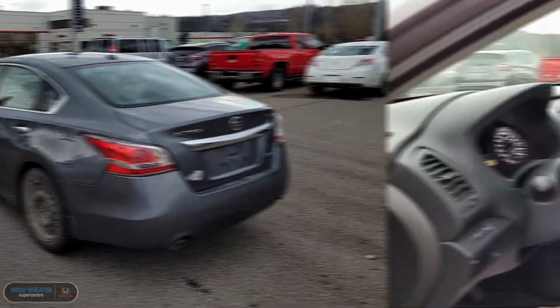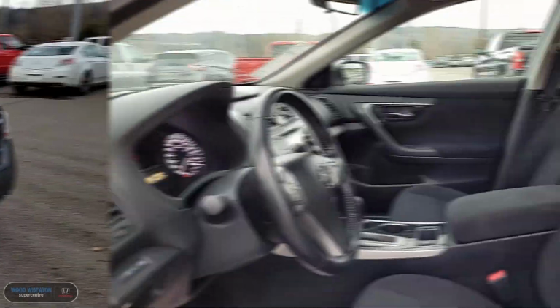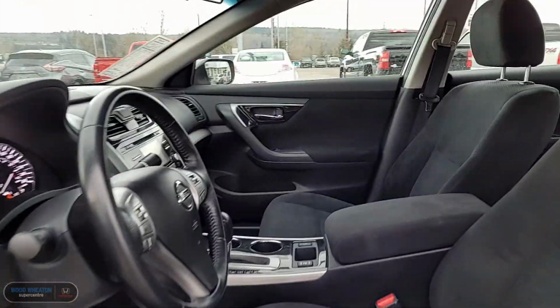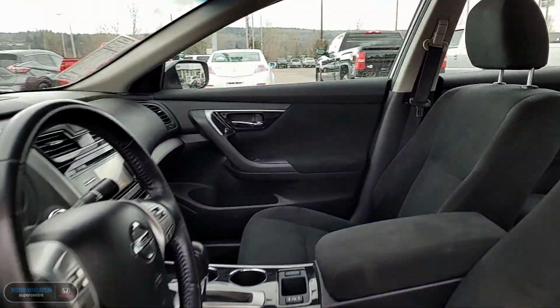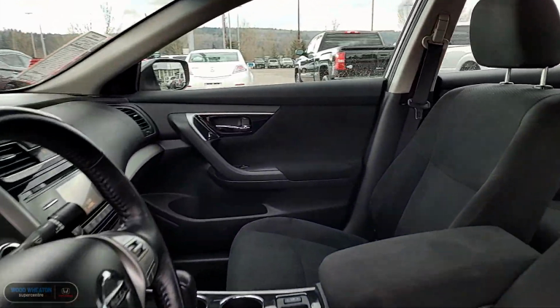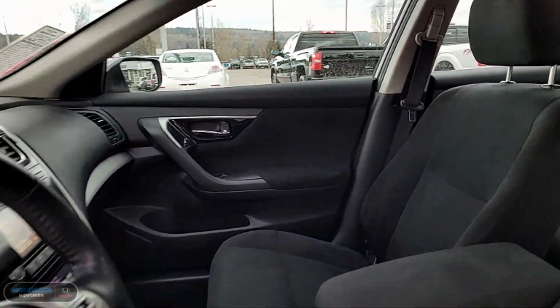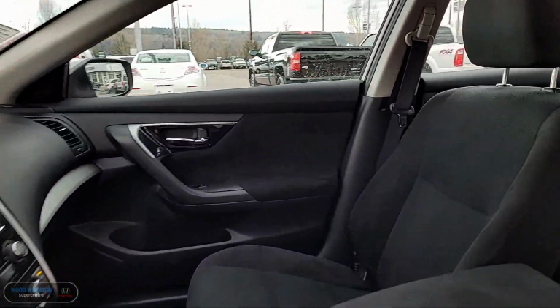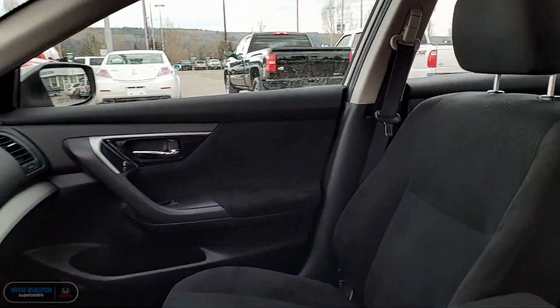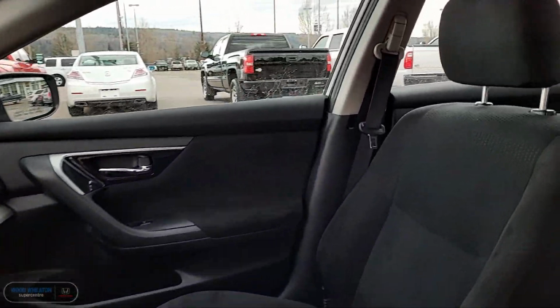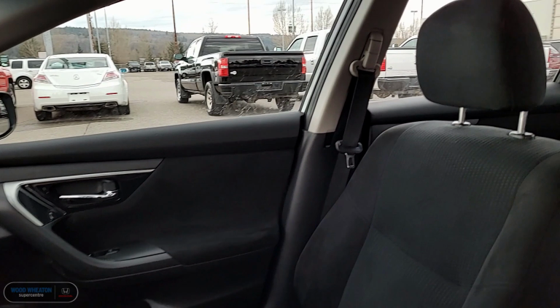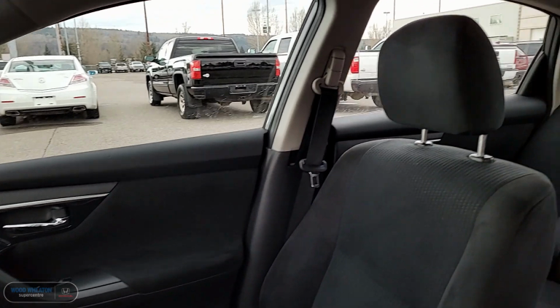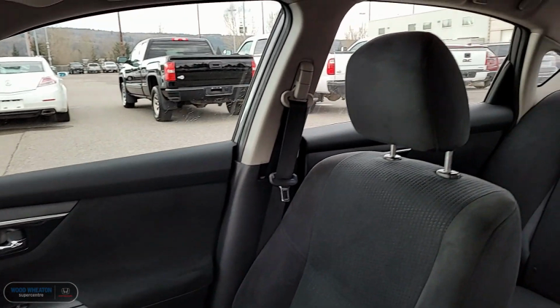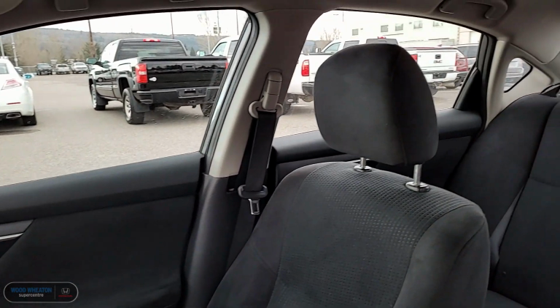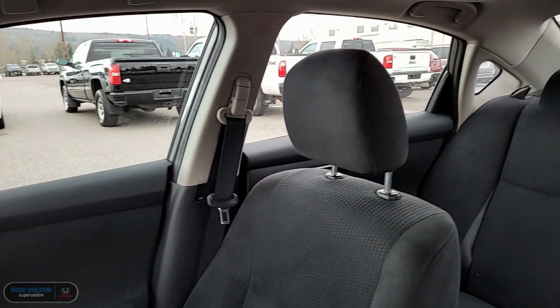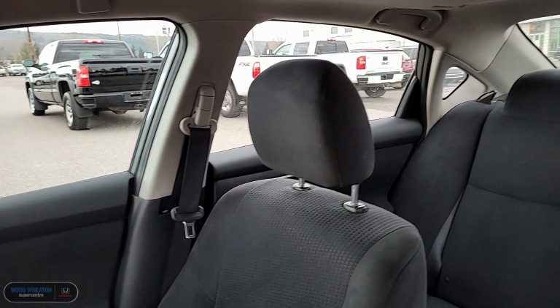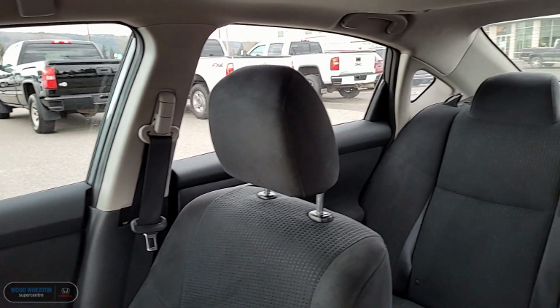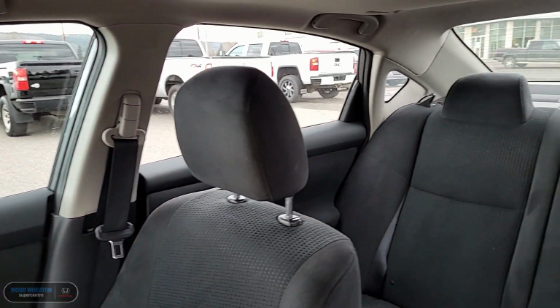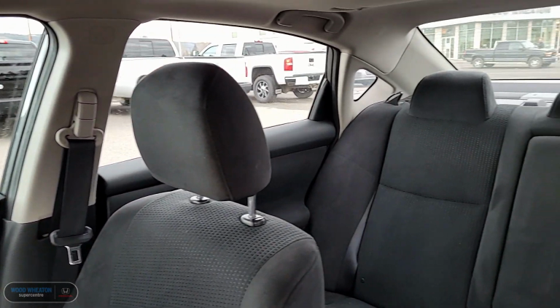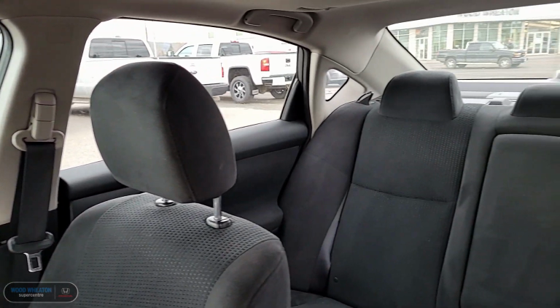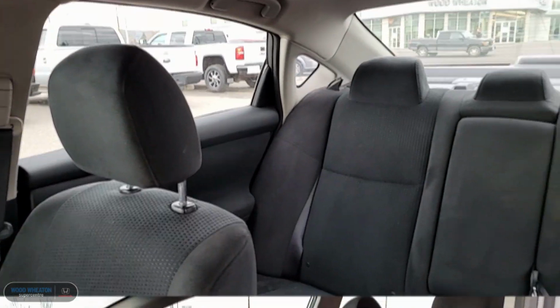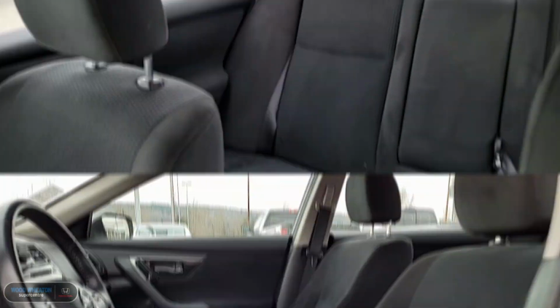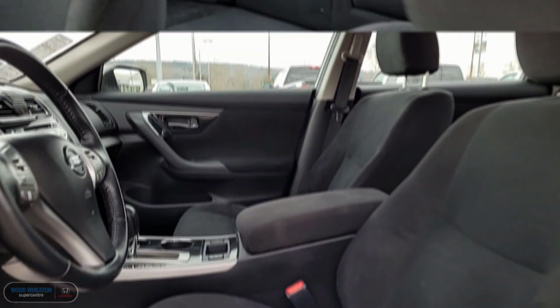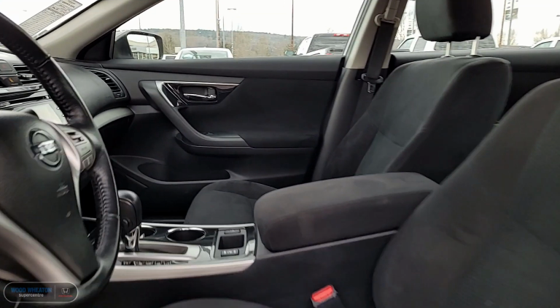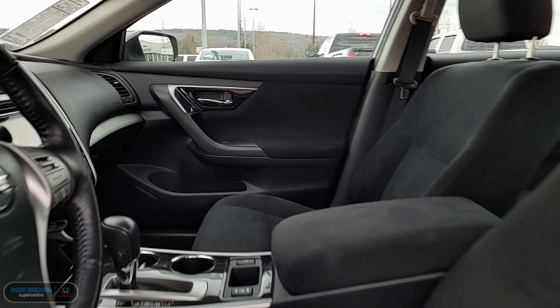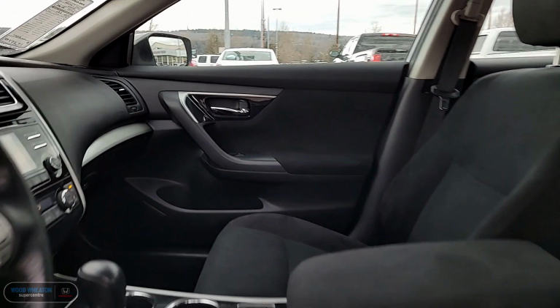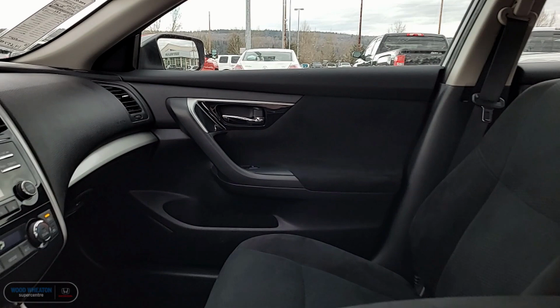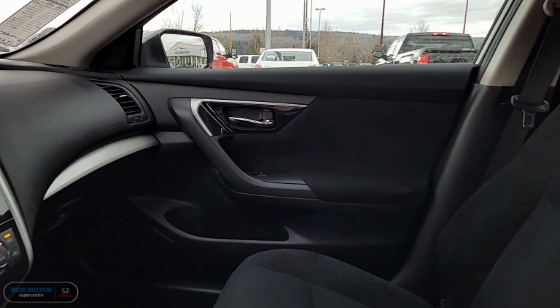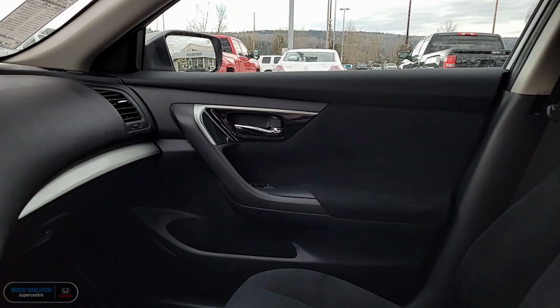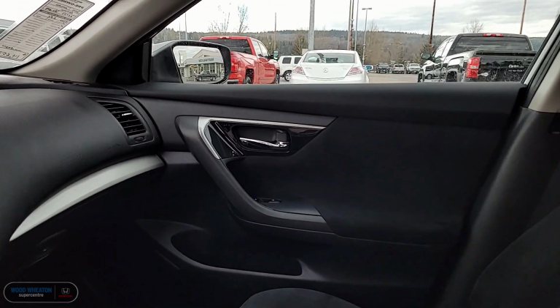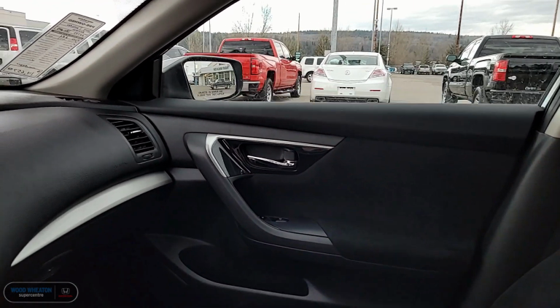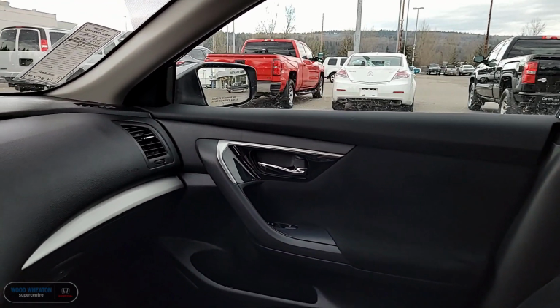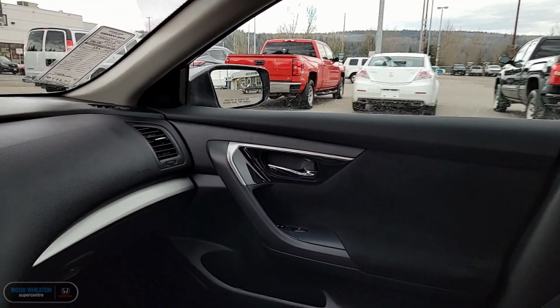The SV comes nicely loaded with power seats, heated seats, backup camera, keyless entry, sunroof, Bluetooth, and two sets of tires.